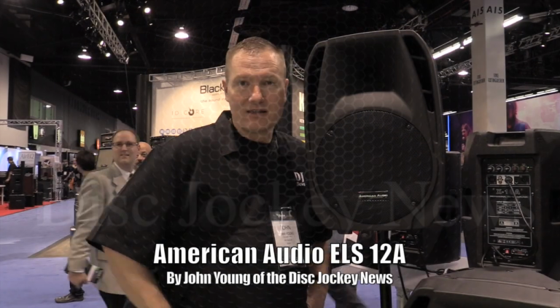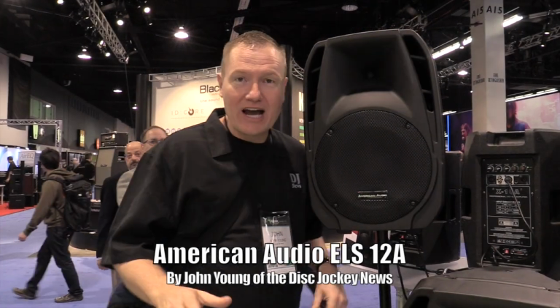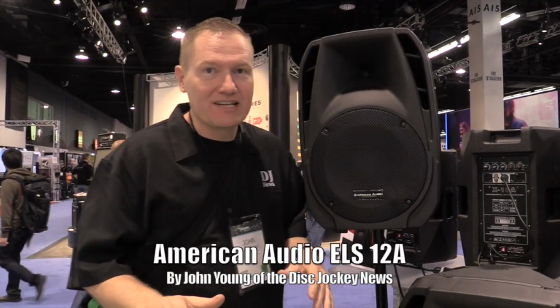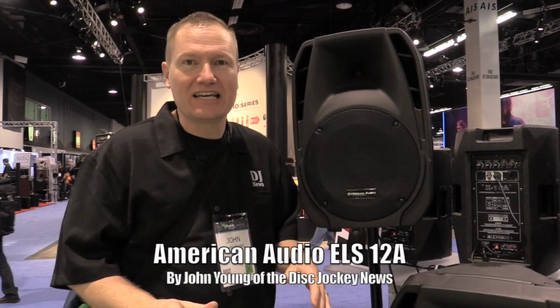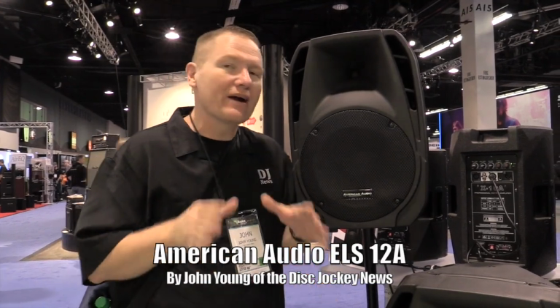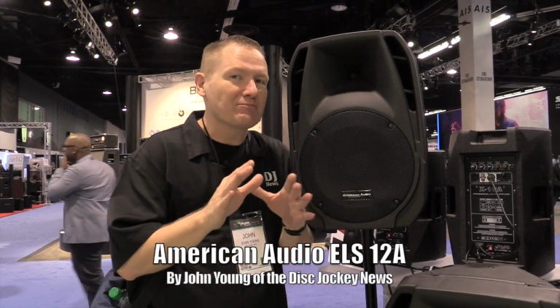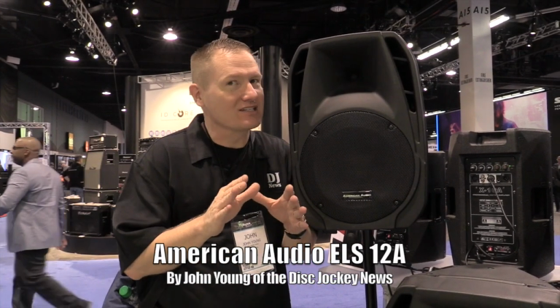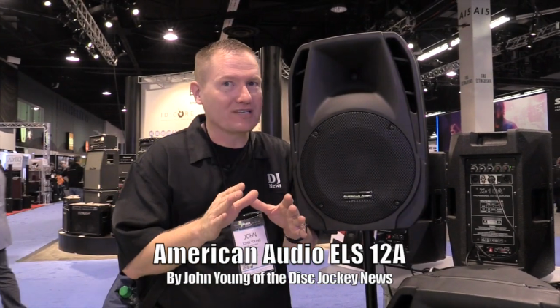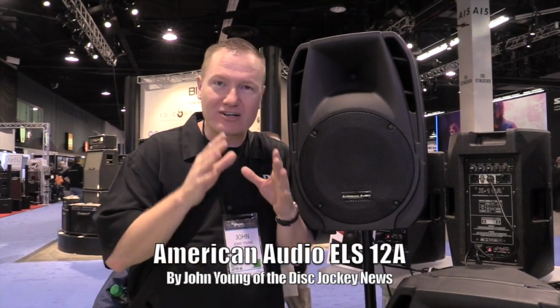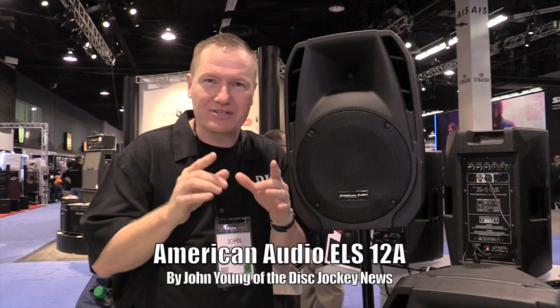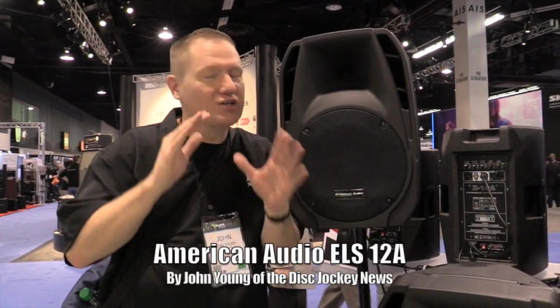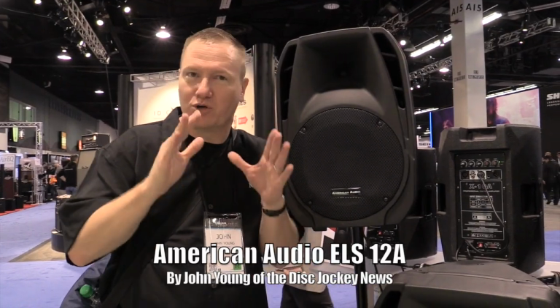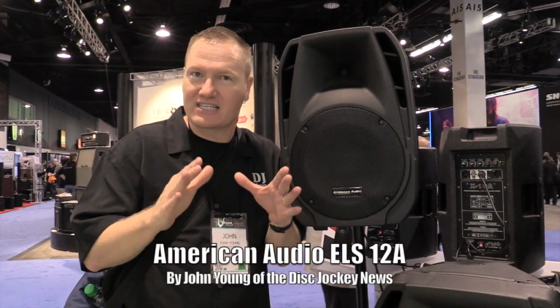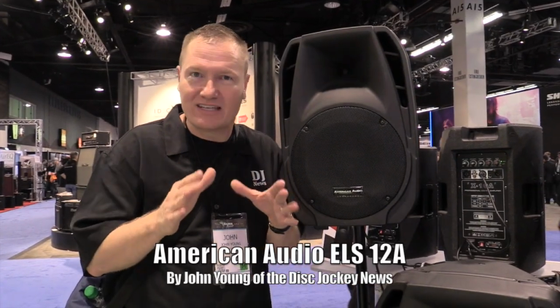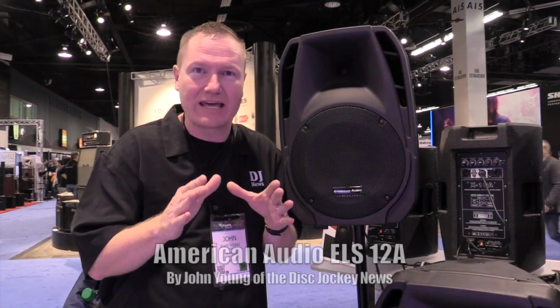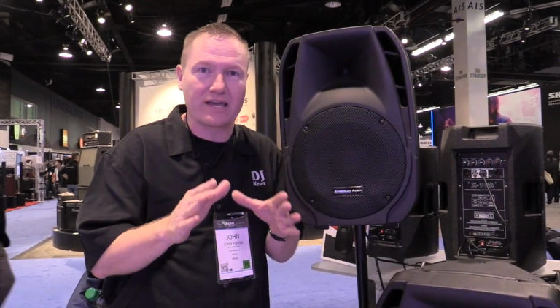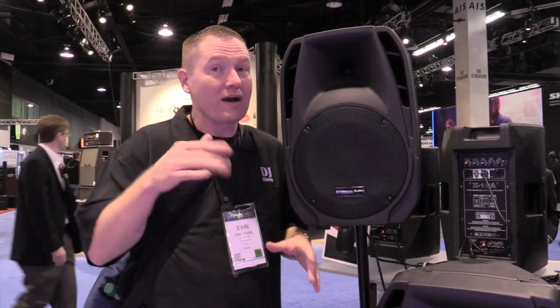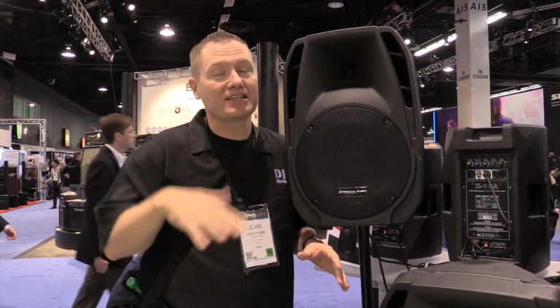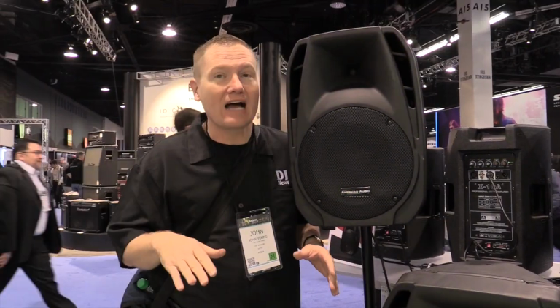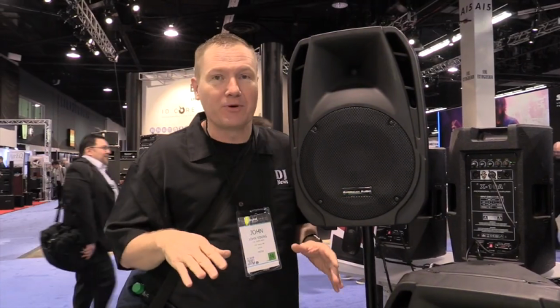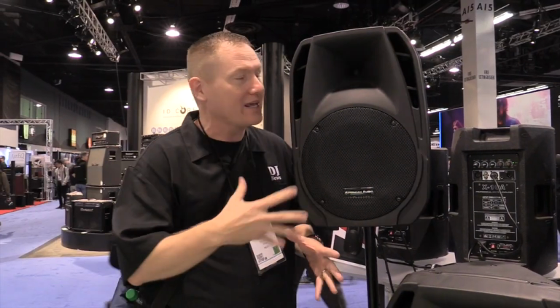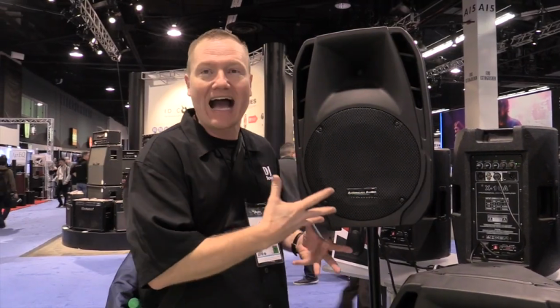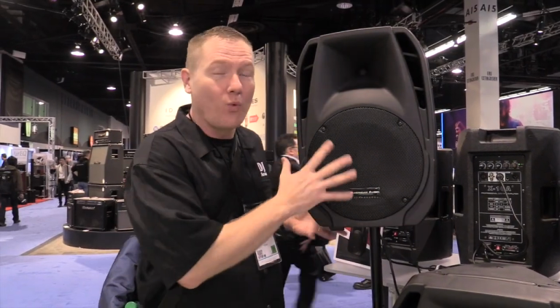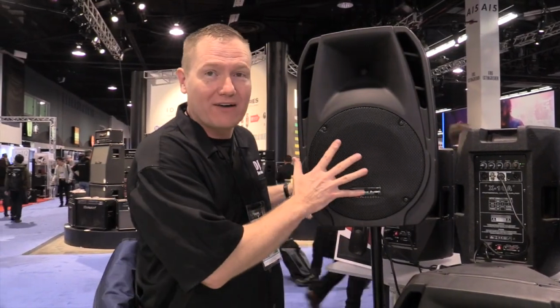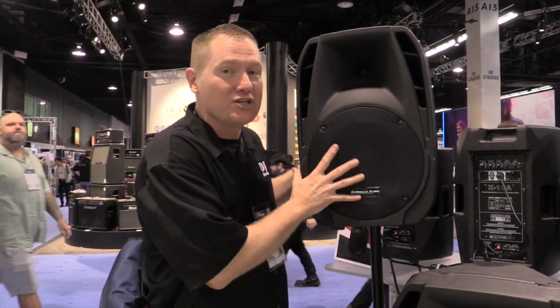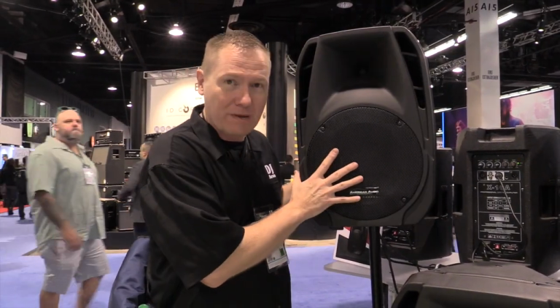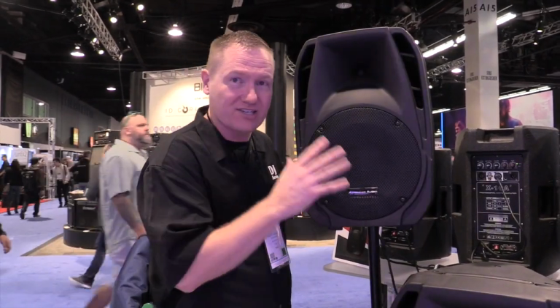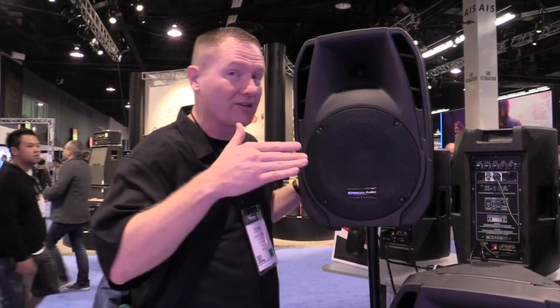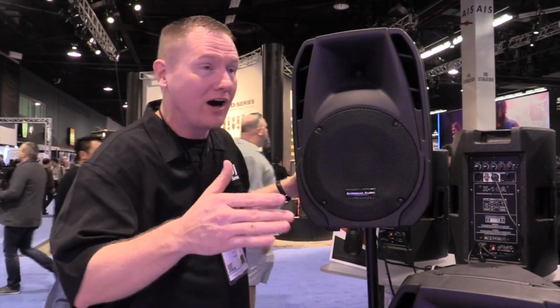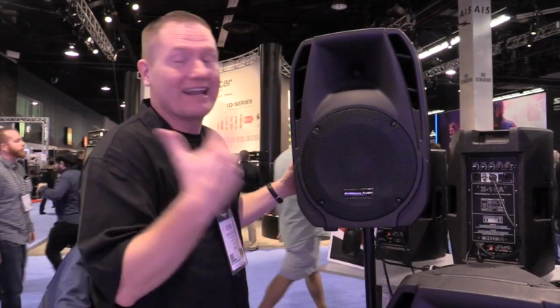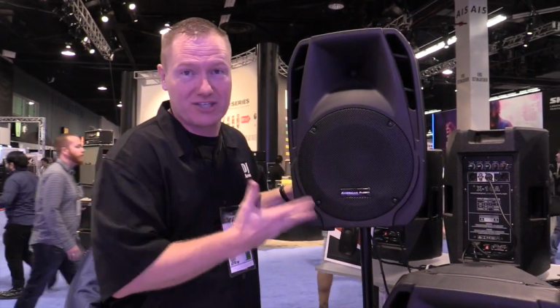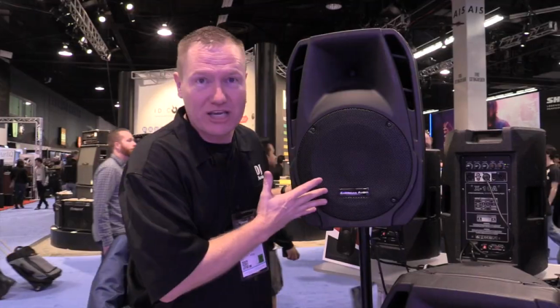This is John Young with Disc Jockey News. We're at NAMM 2014, showing you some of the newest, coolest stuff in the DJ industry. Right now I'm at the American Audio booth, and we've got one of the new speakers that just came out this fall — and they're now shipping.